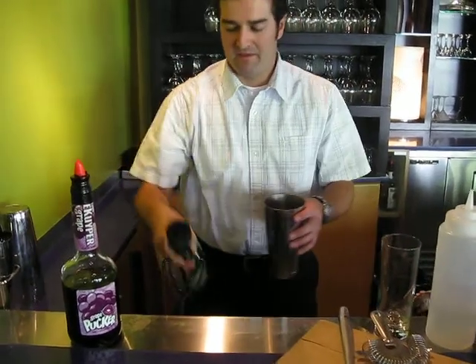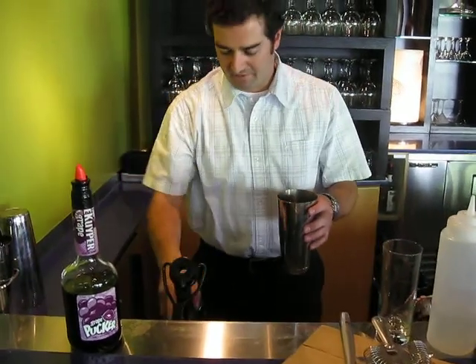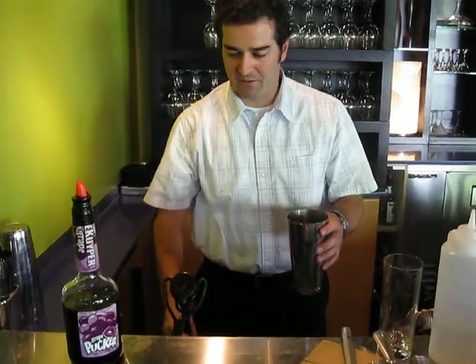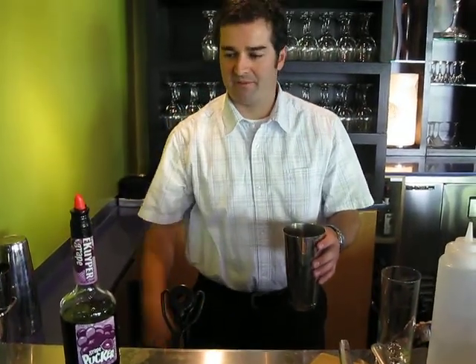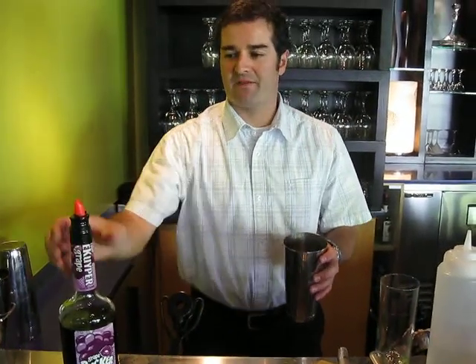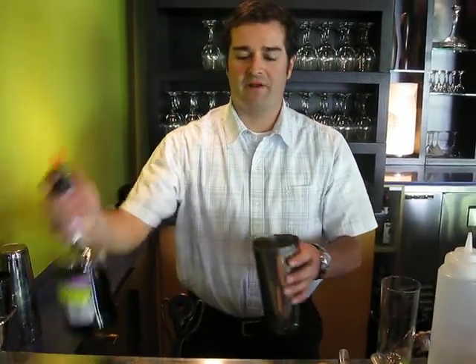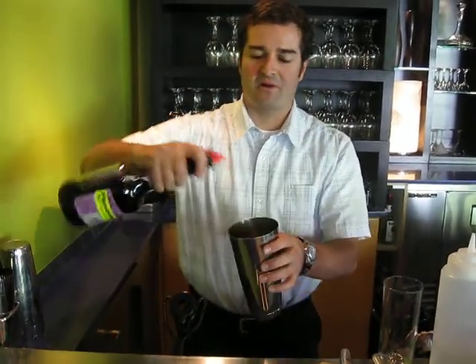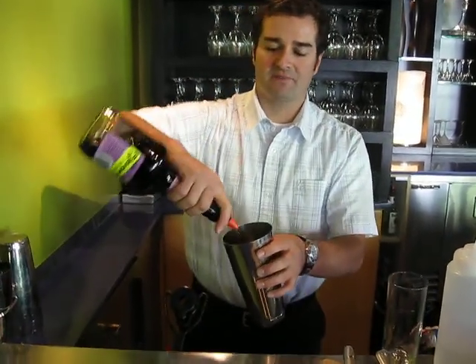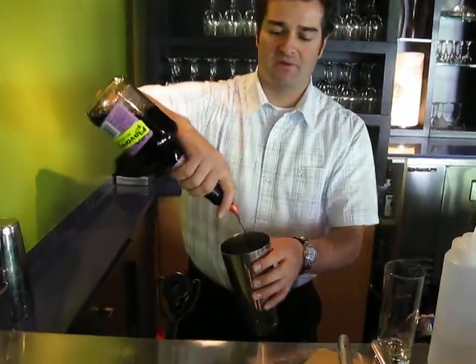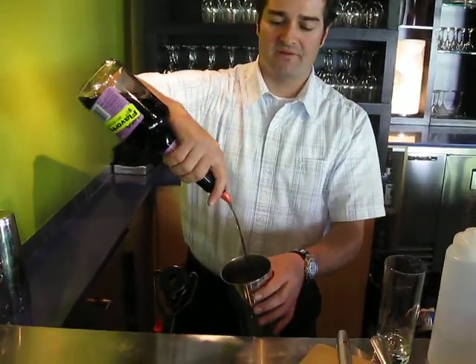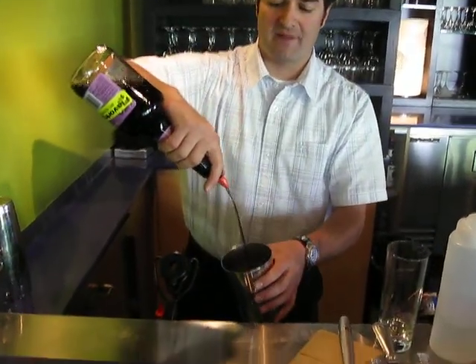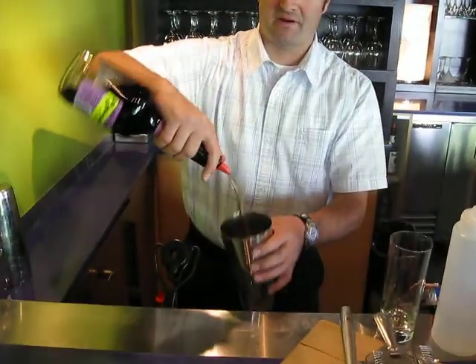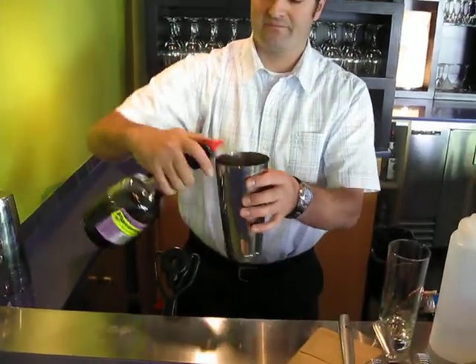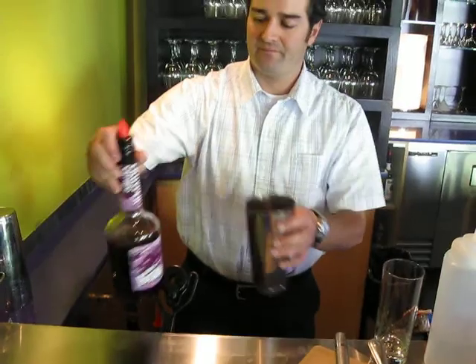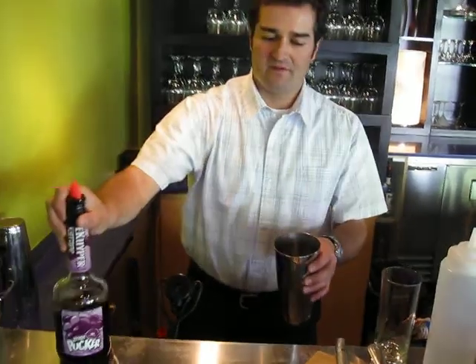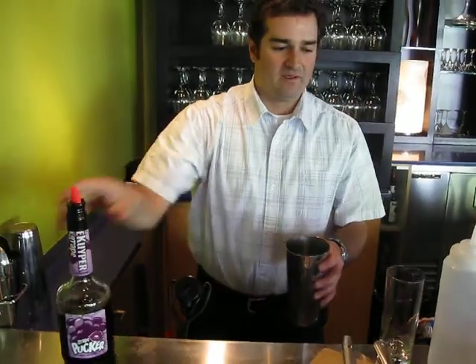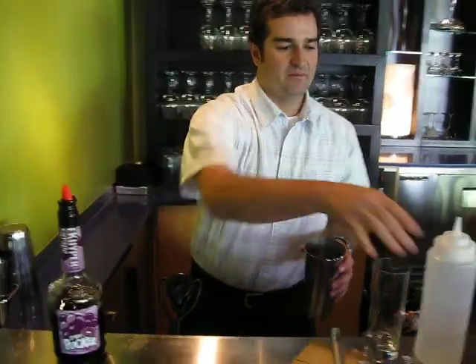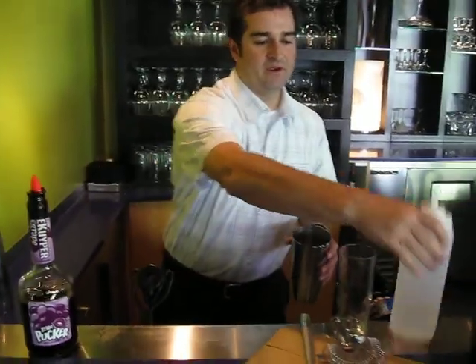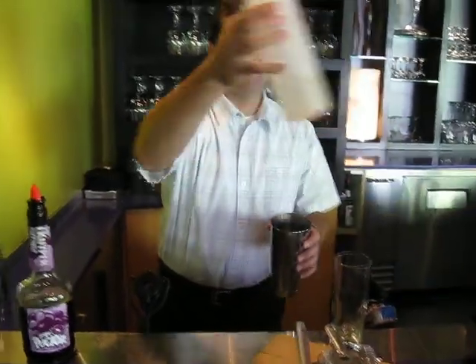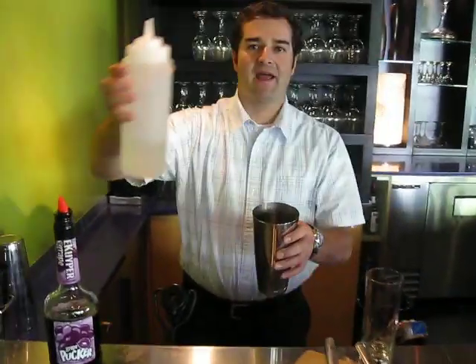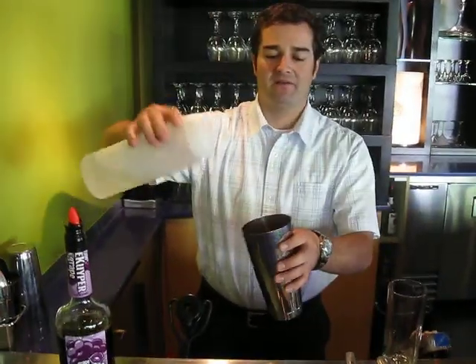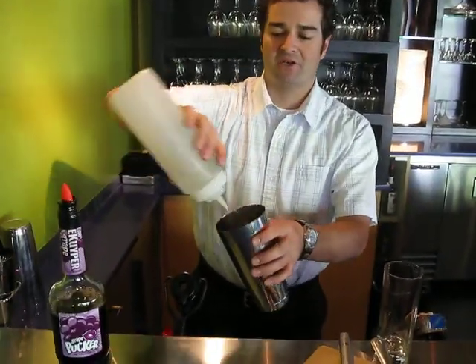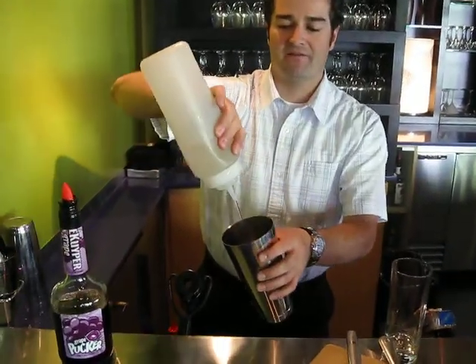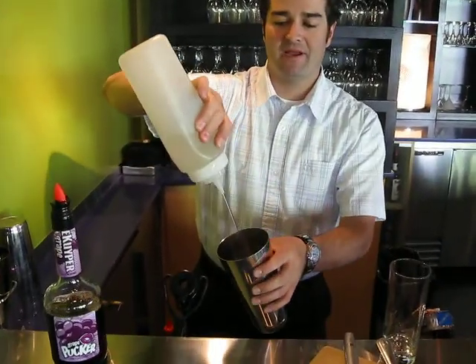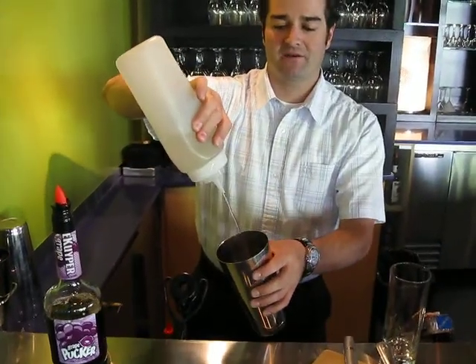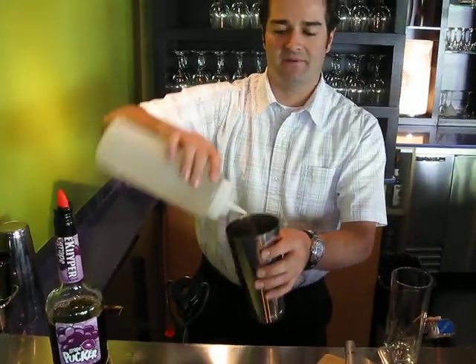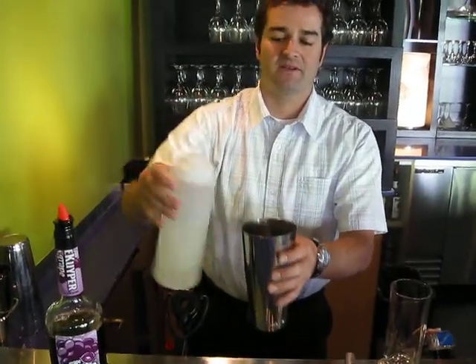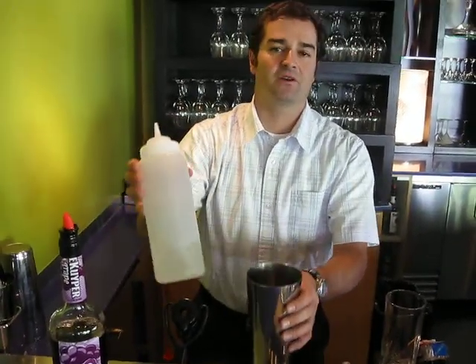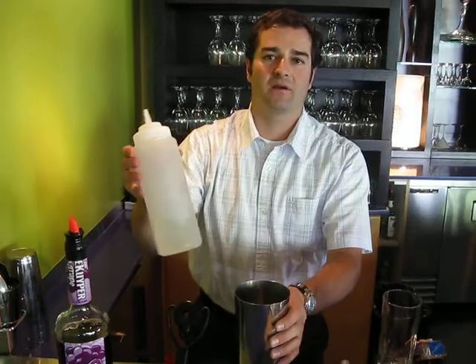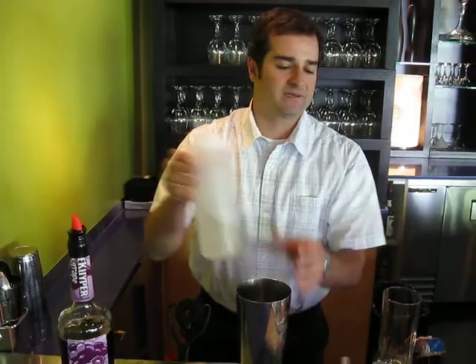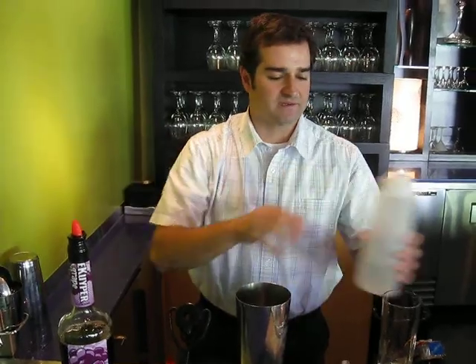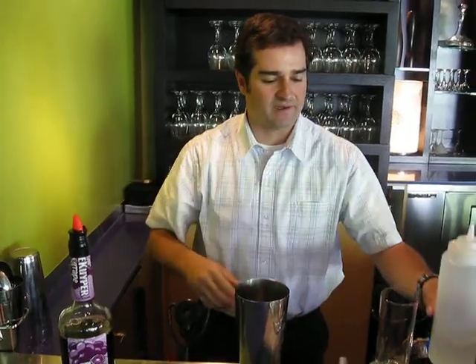We're going to go with about a three-quarter ounce pour of the grape pucker. Then we're going to go with about a half ounce shot of gomme syrup — it's sugar water, basically, is all that is.